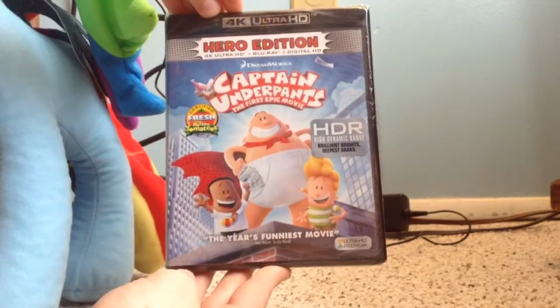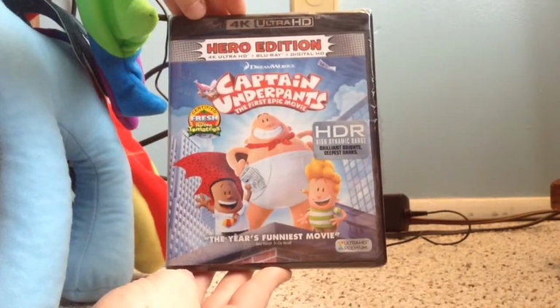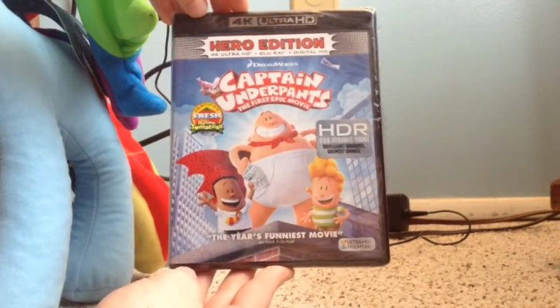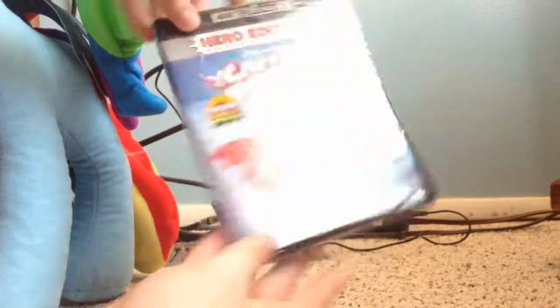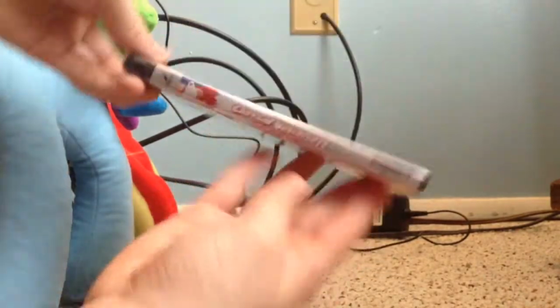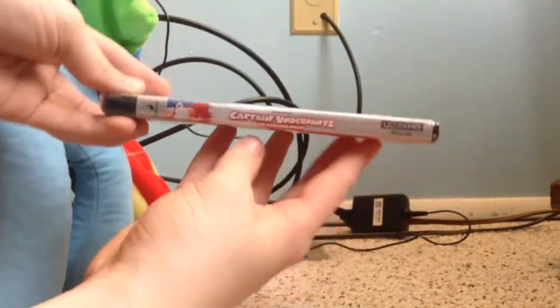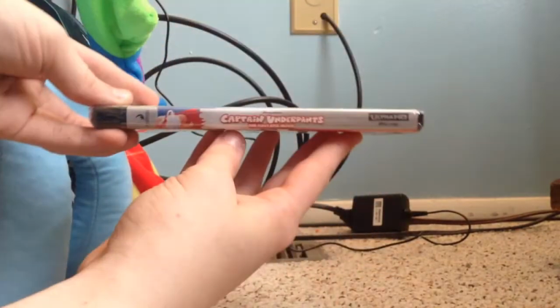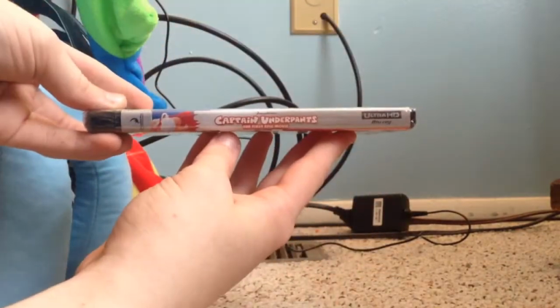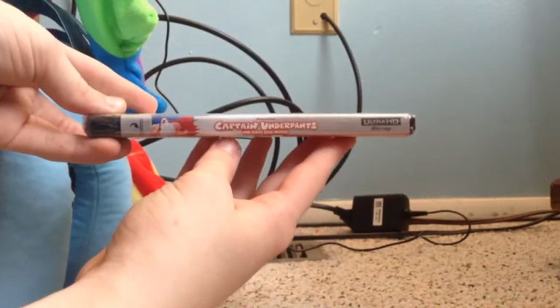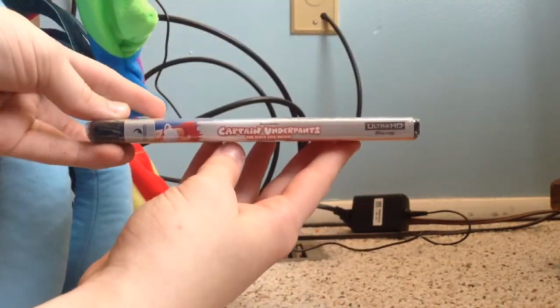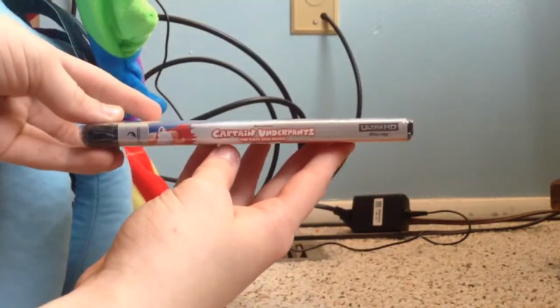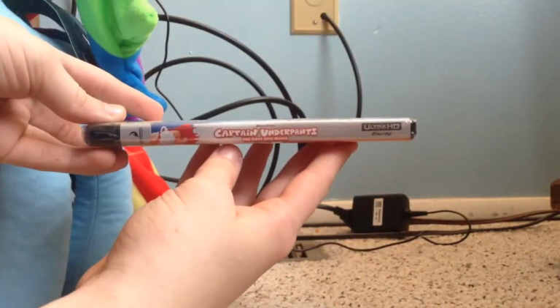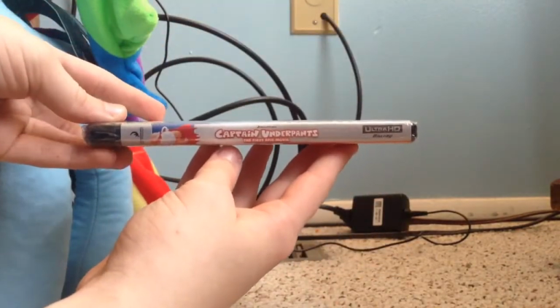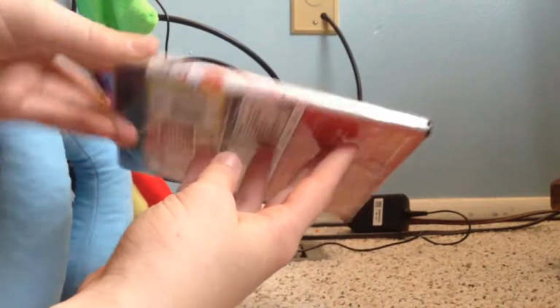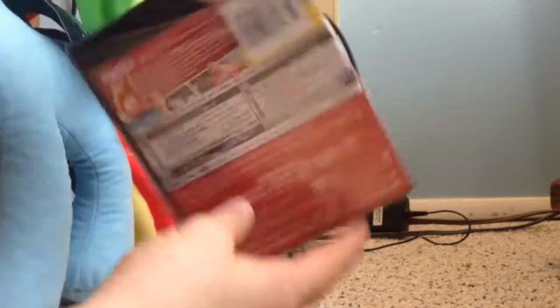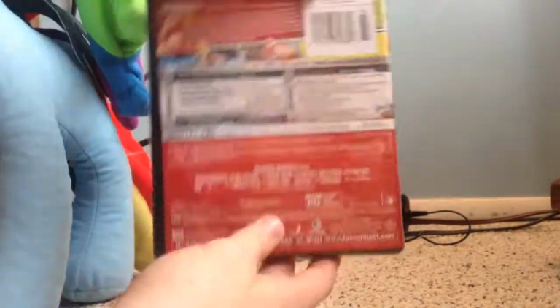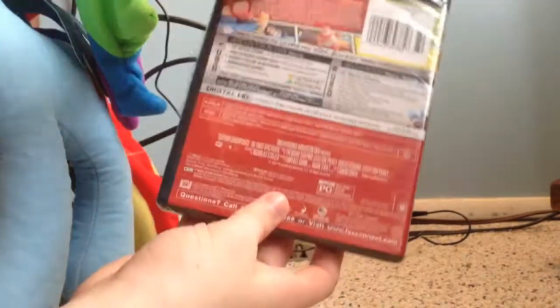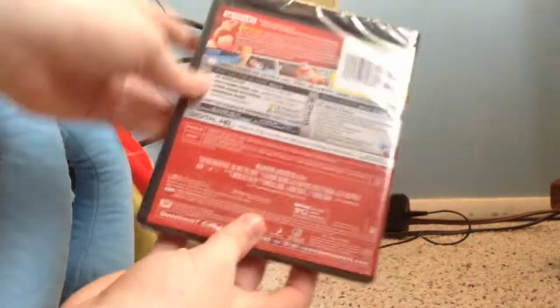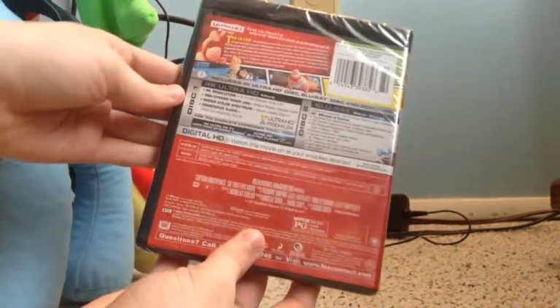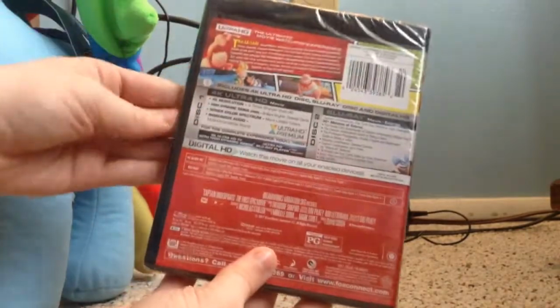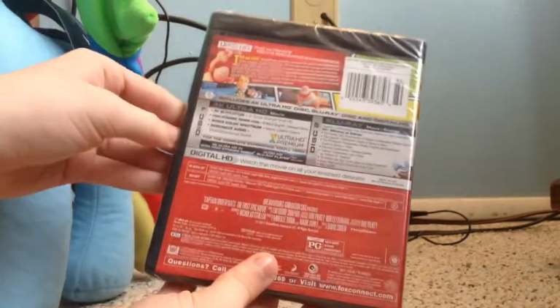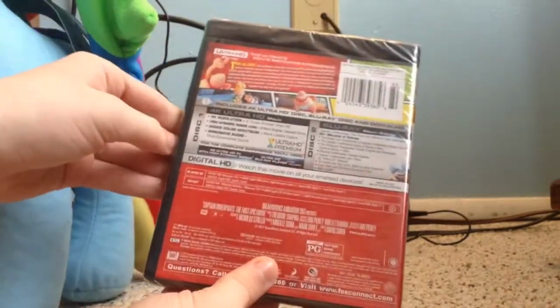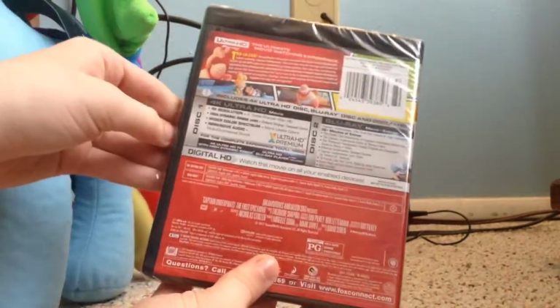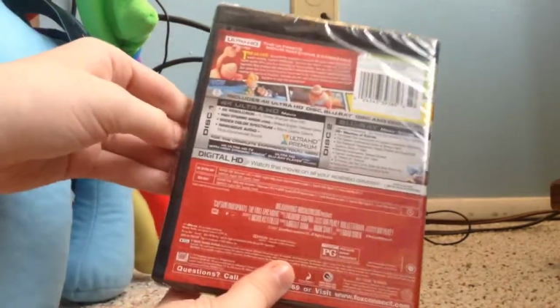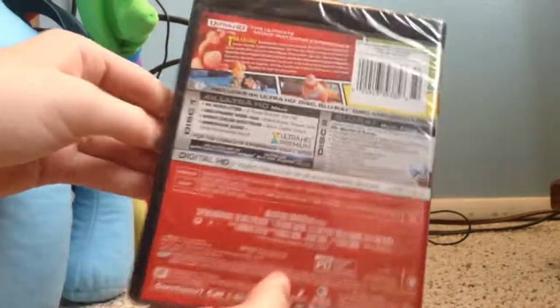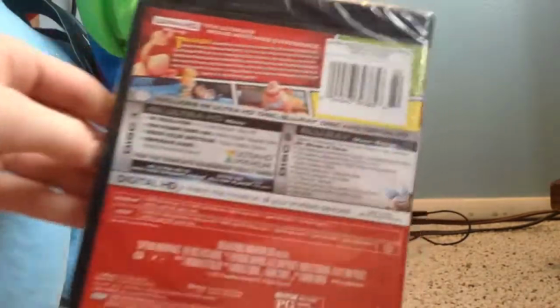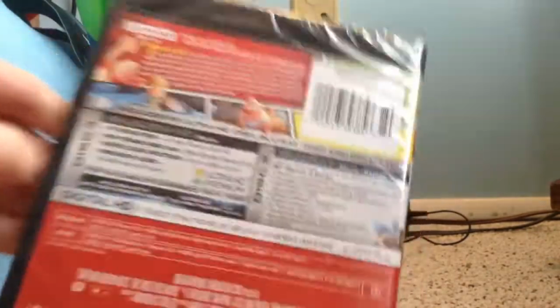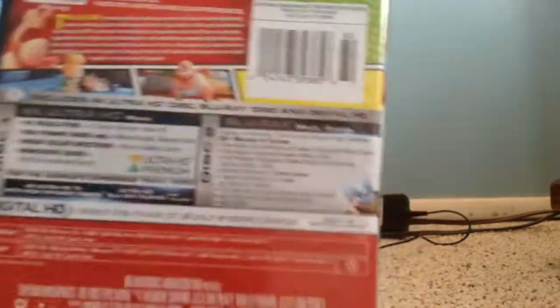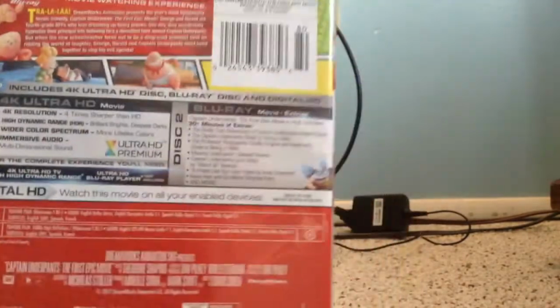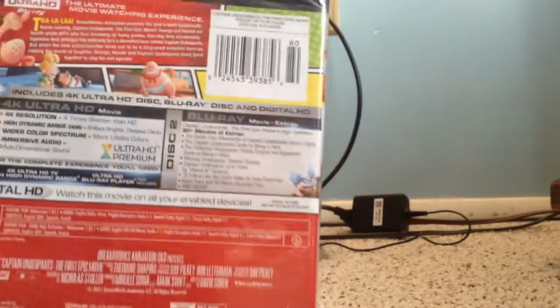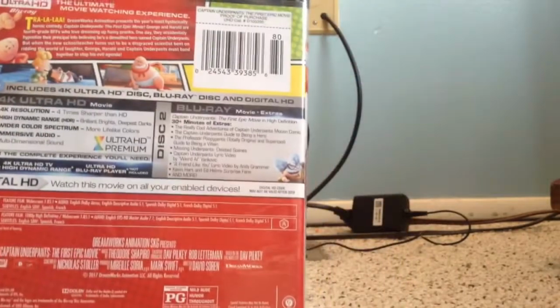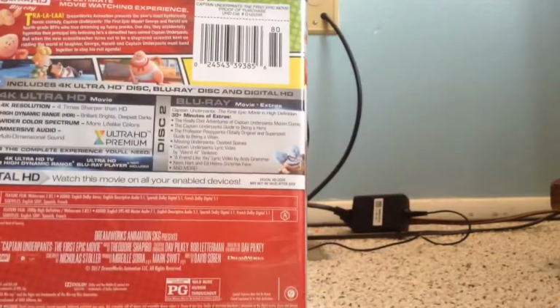The front. Here's the spine. Here's the back. So, here are the bonus extras.